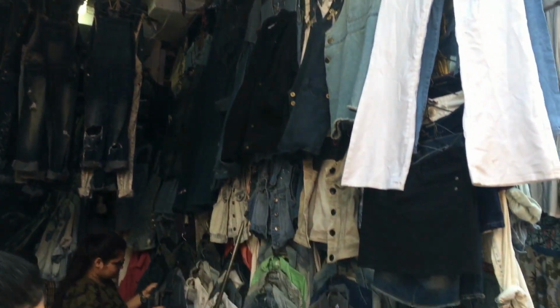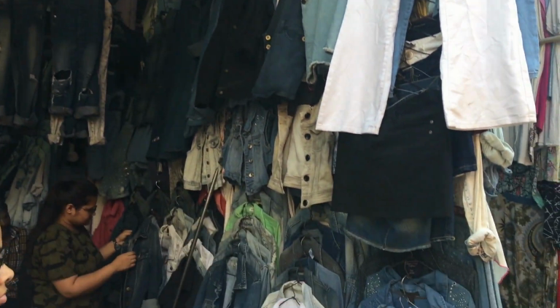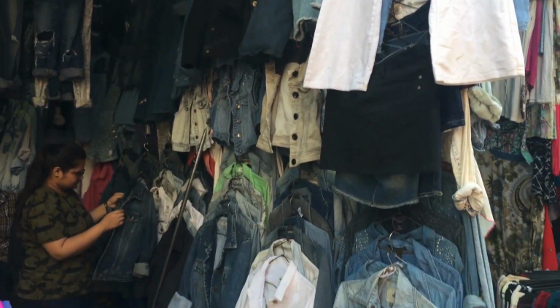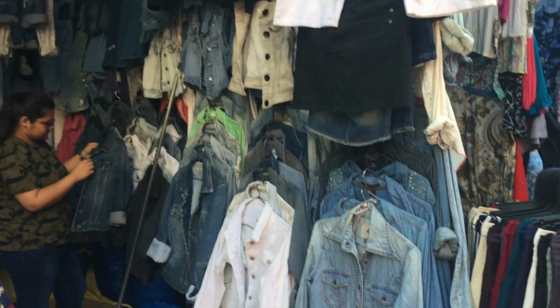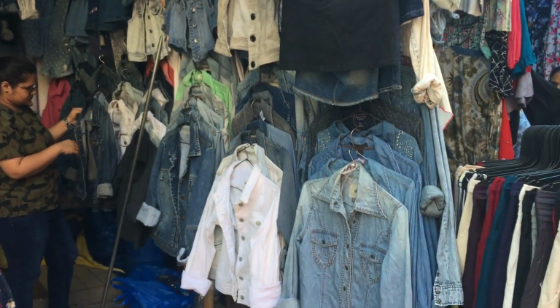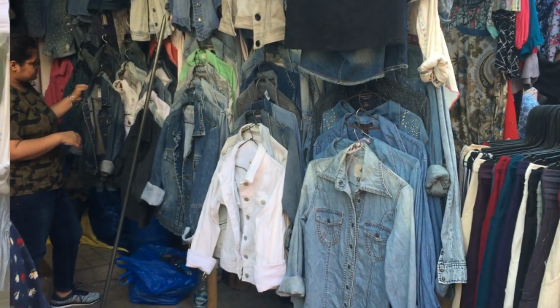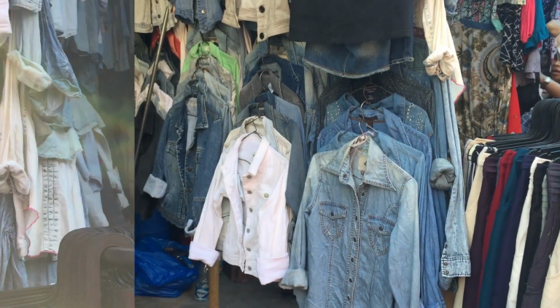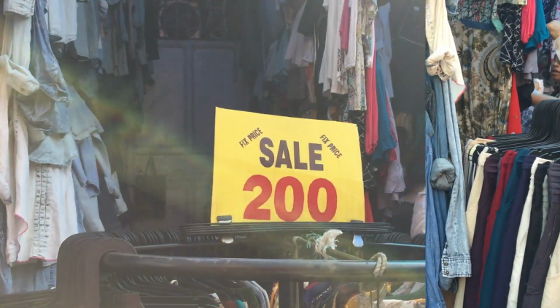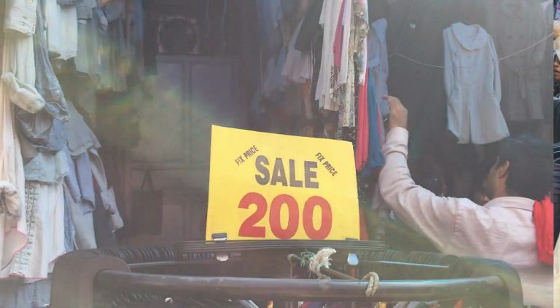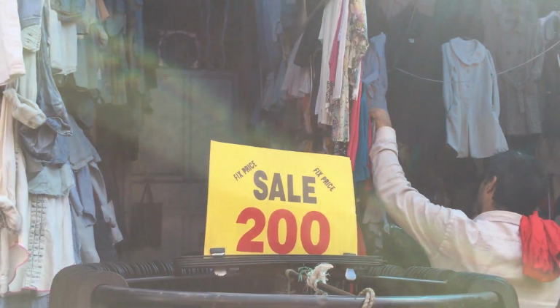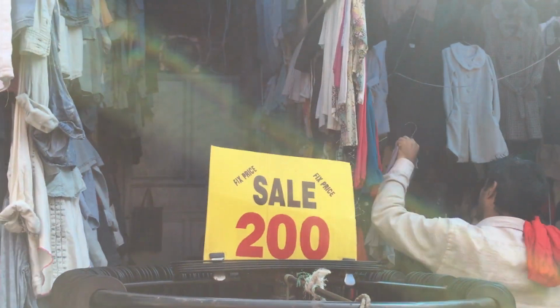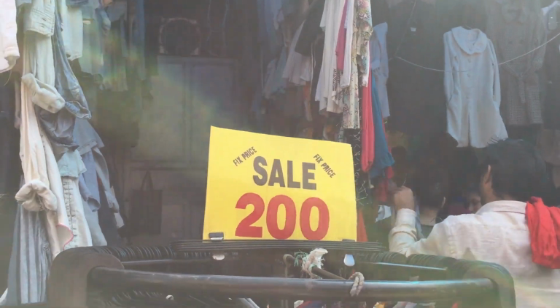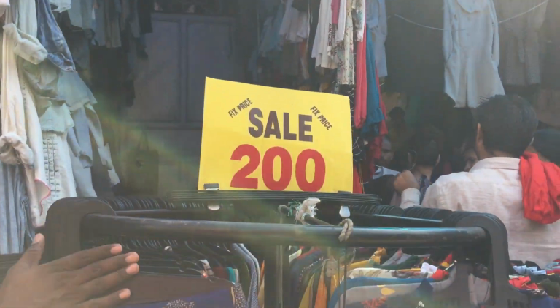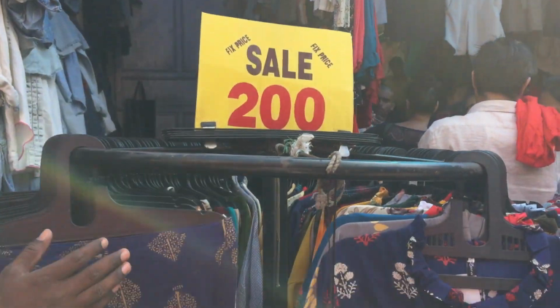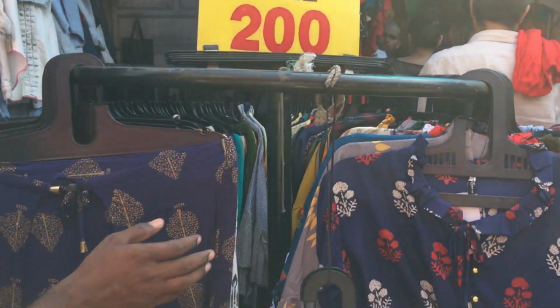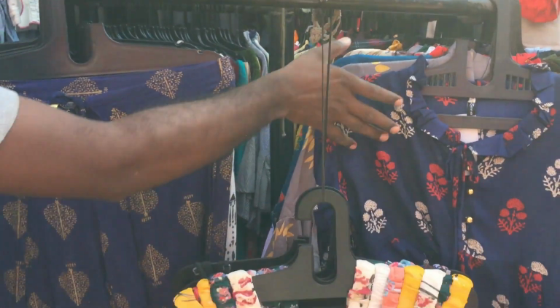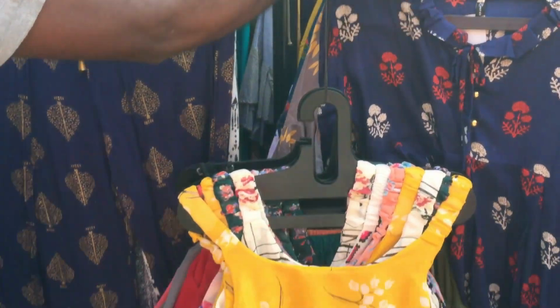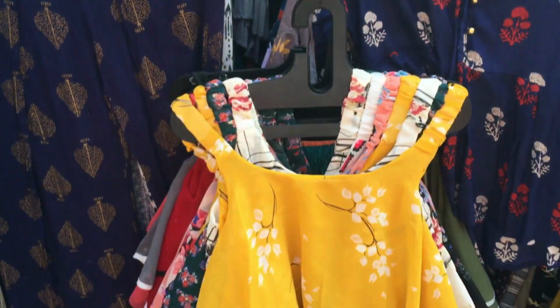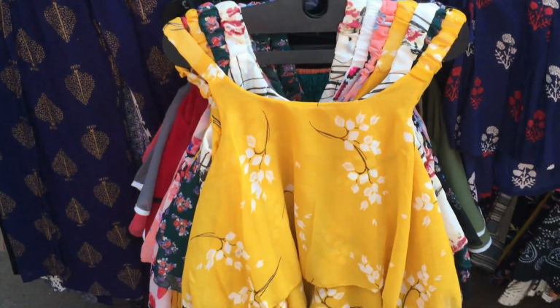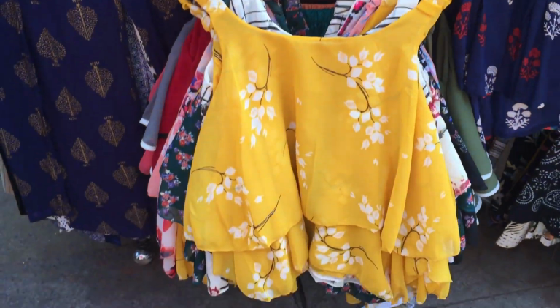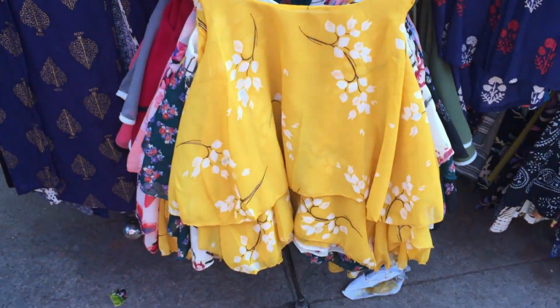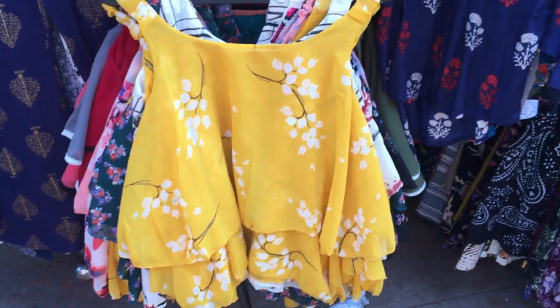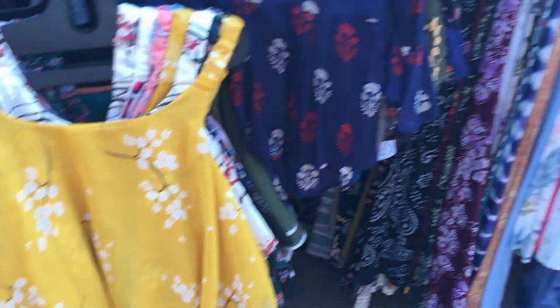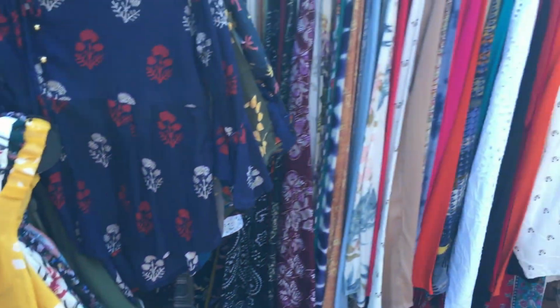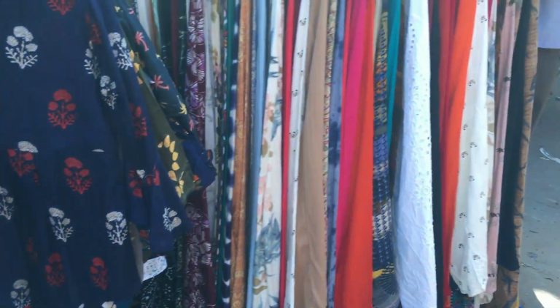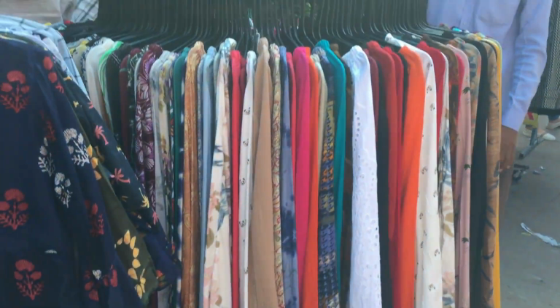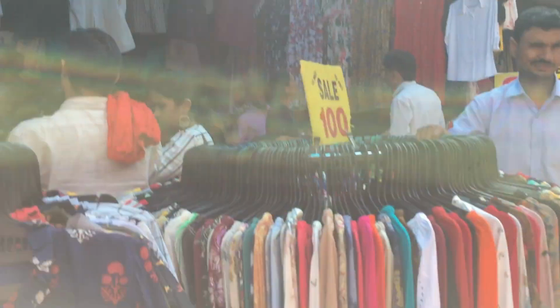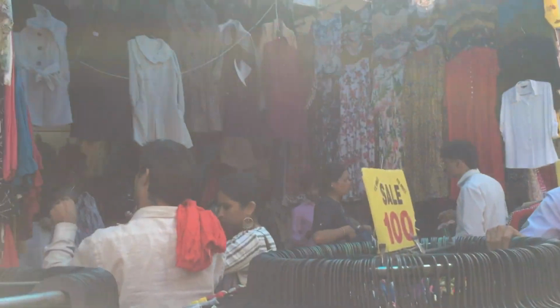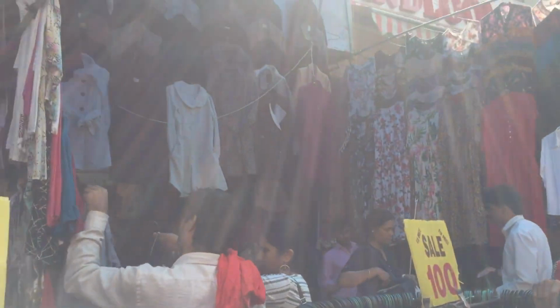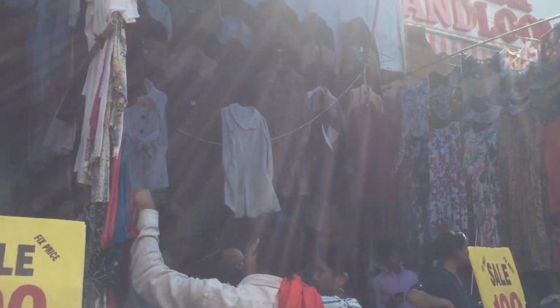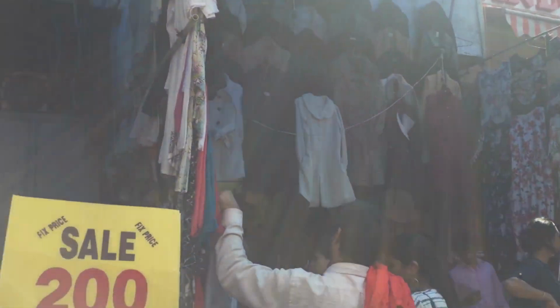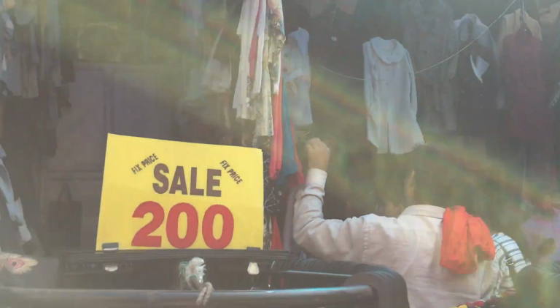In today's video I'm going to share my experience and things I bought from Sarojini market. Generally I don't prefer to buy clothes from here, but I always invest a lot of money on buying accessories.